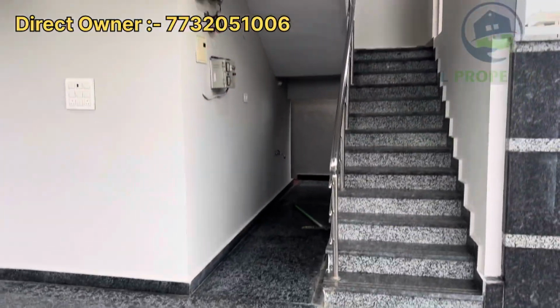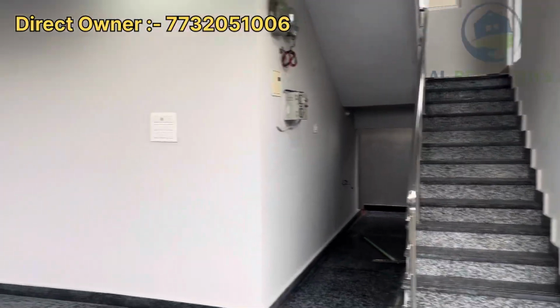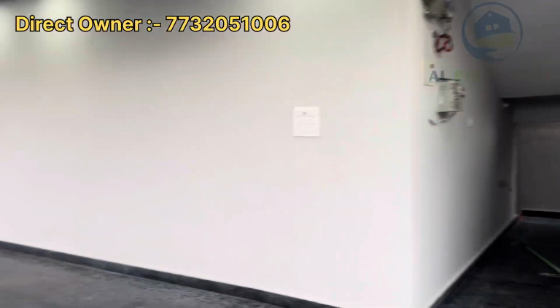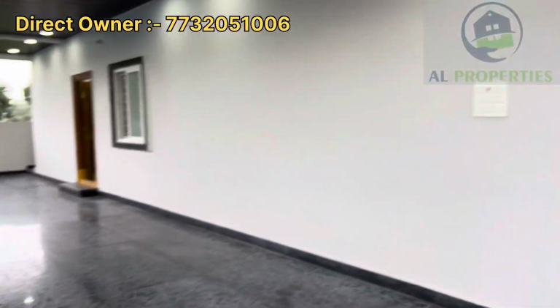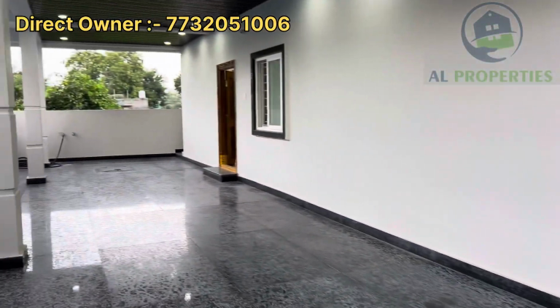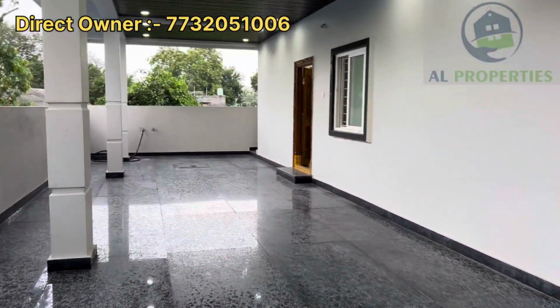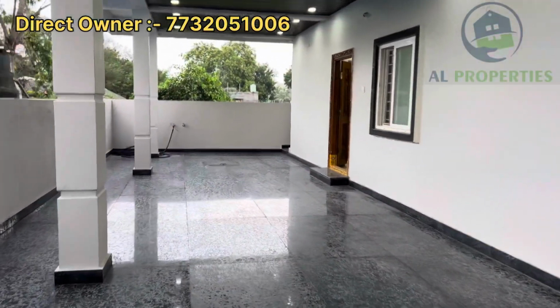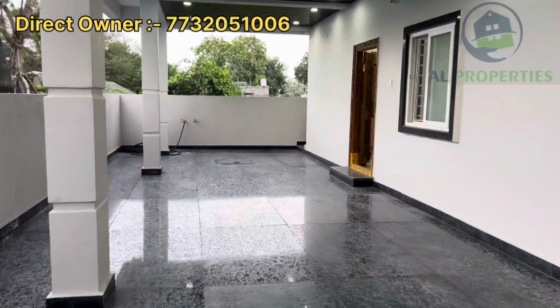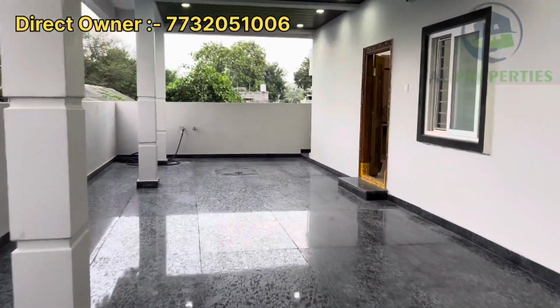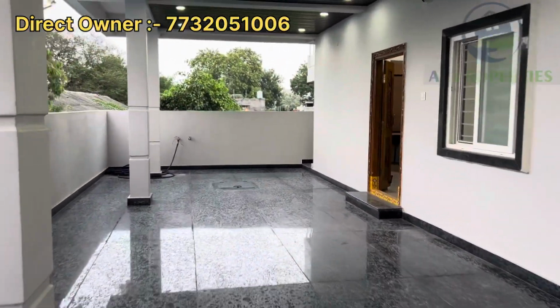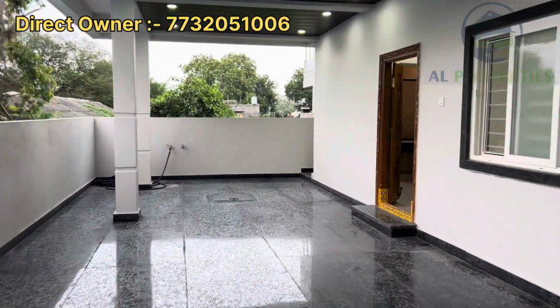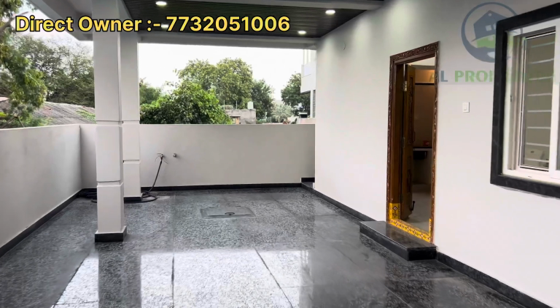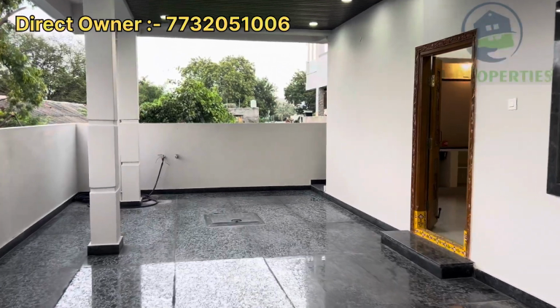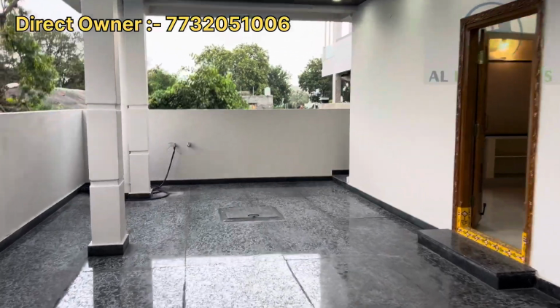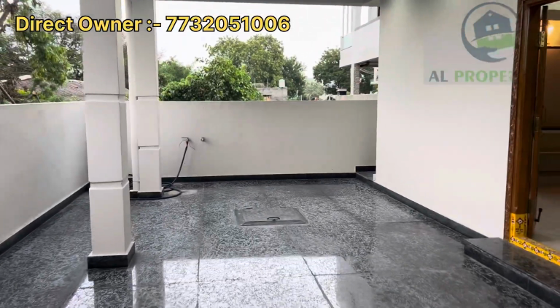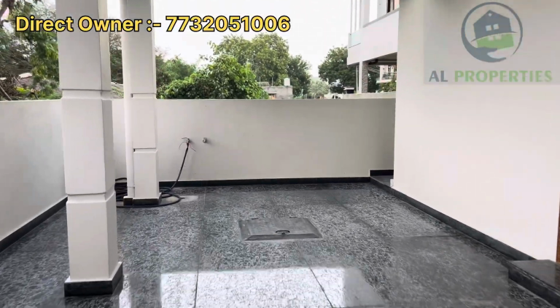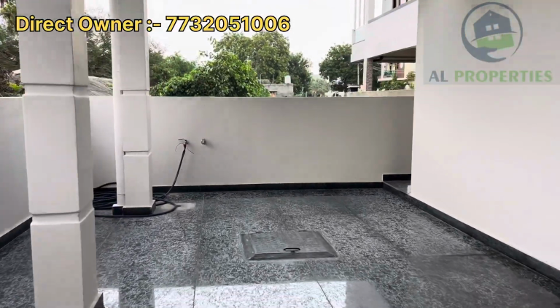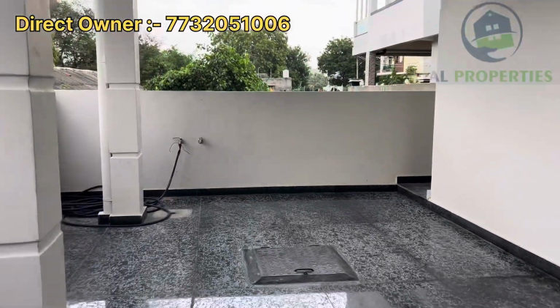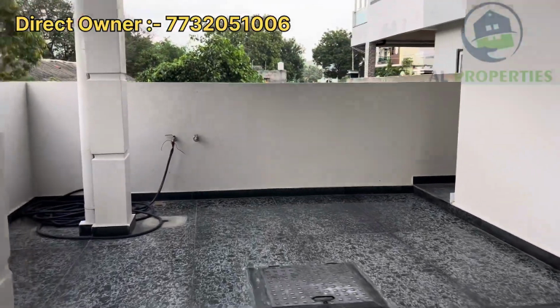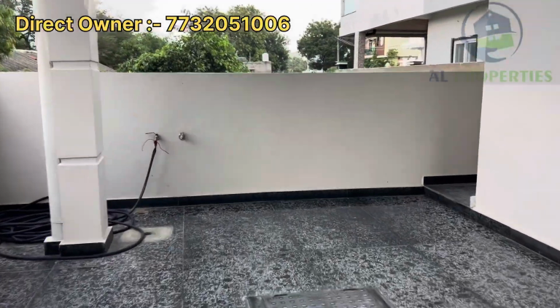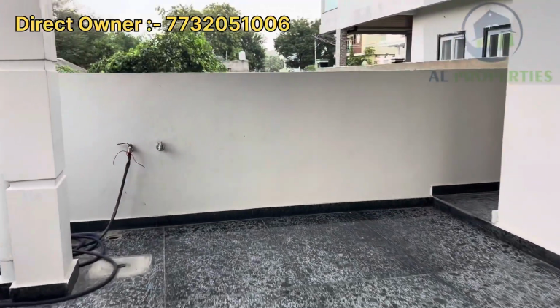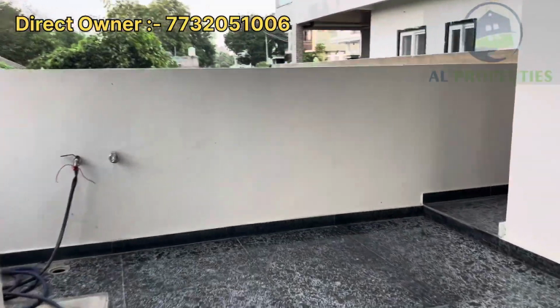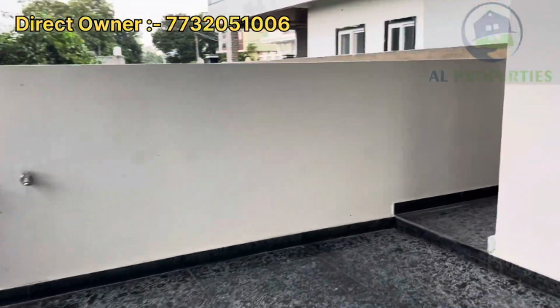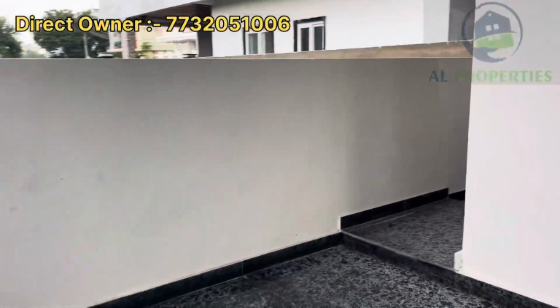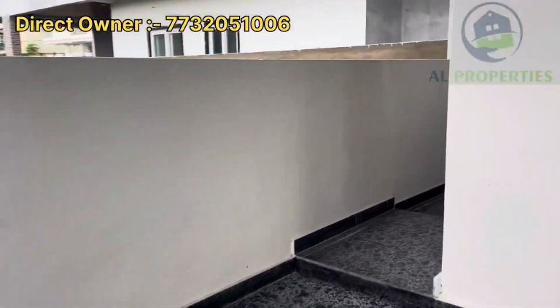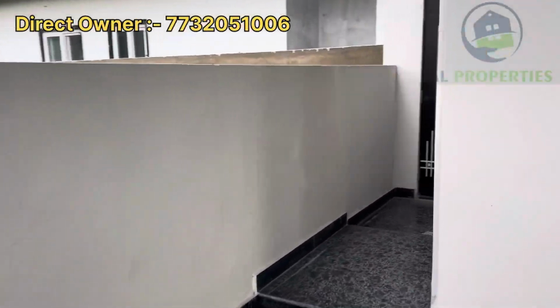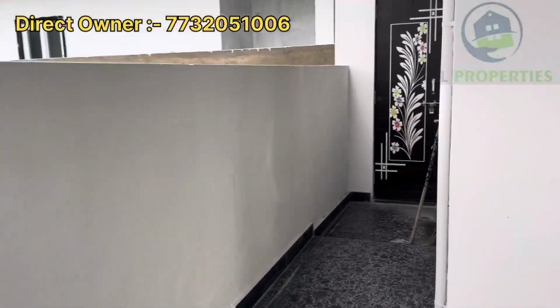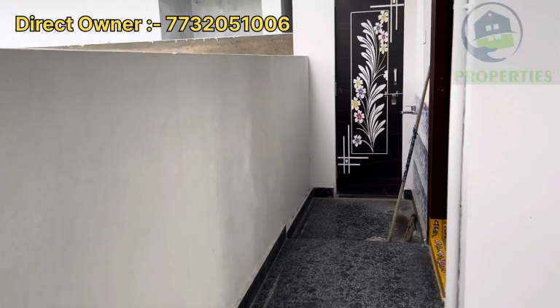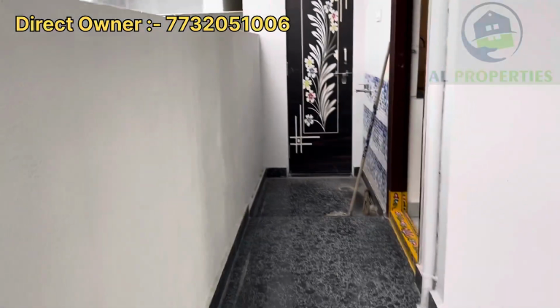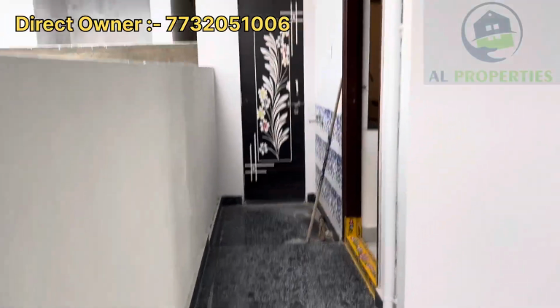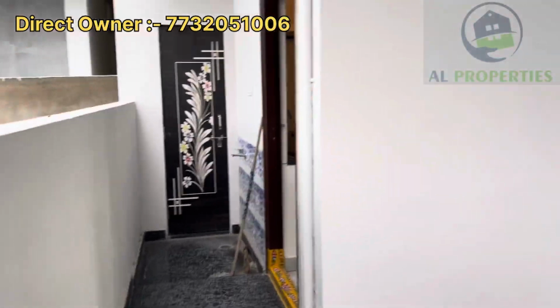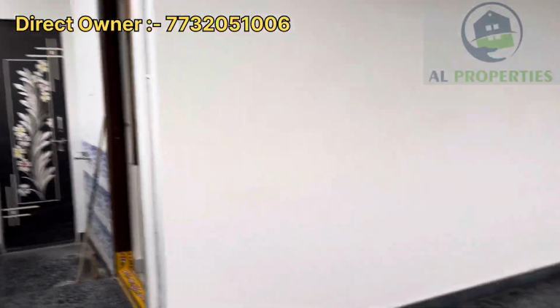This house is also eligible for around 70-80% loan. Here we have a direct owner property. We also have charges and commission pay charges.